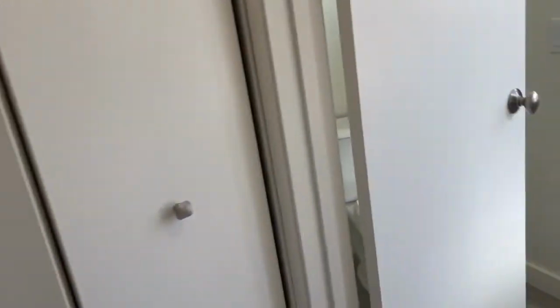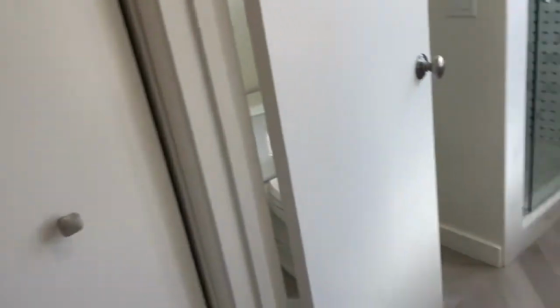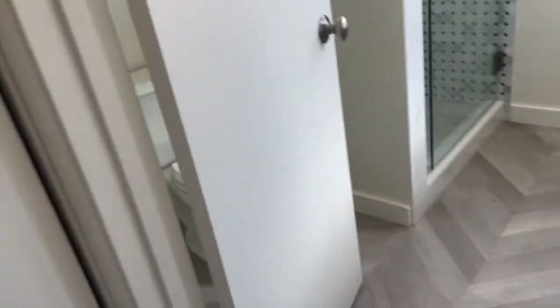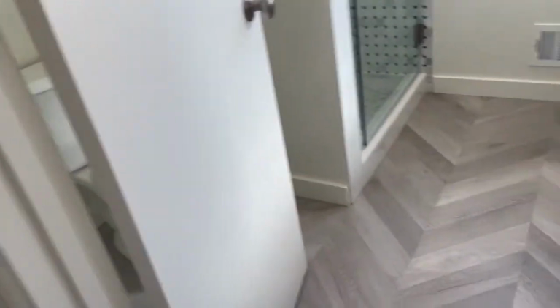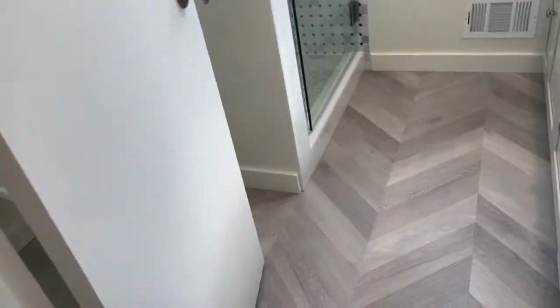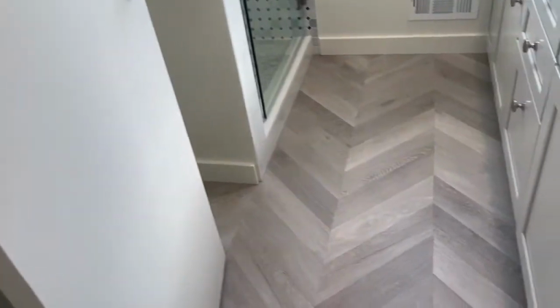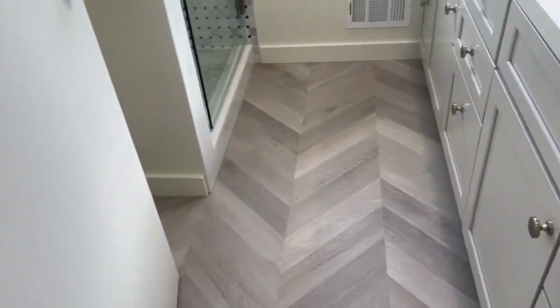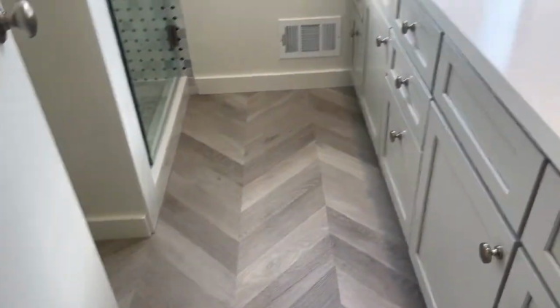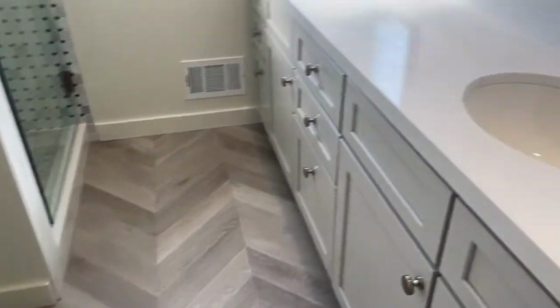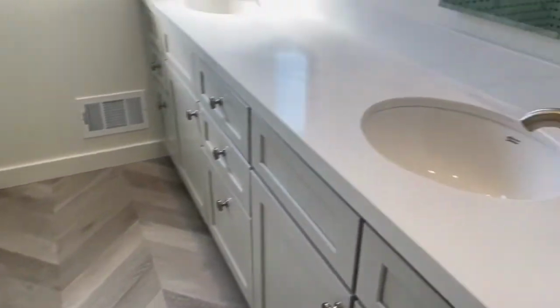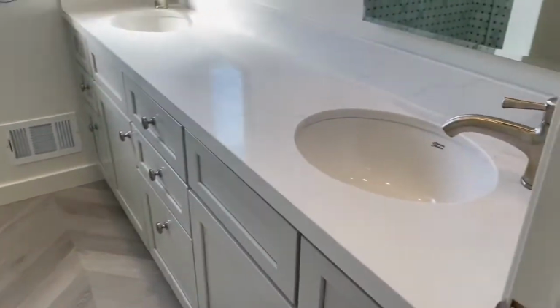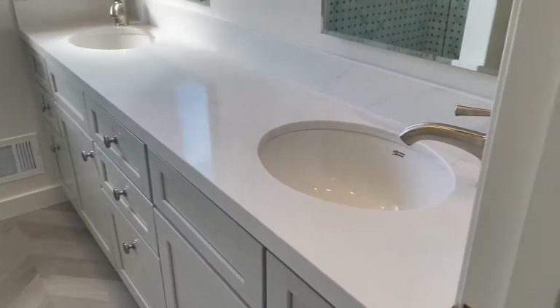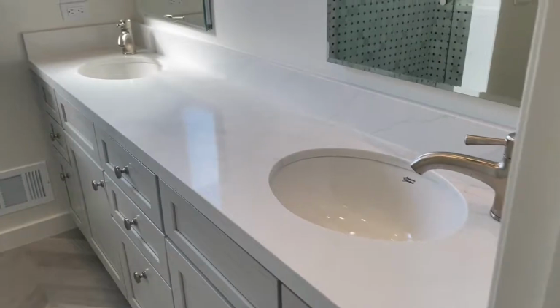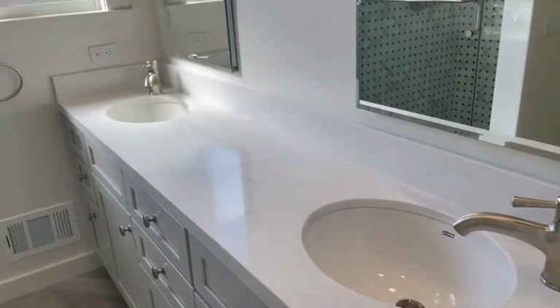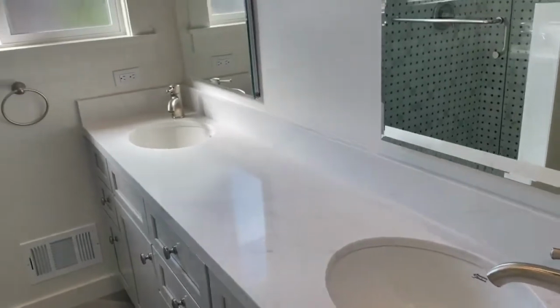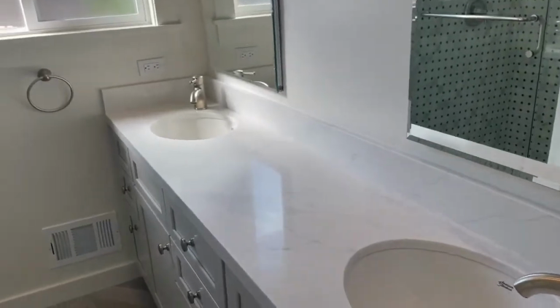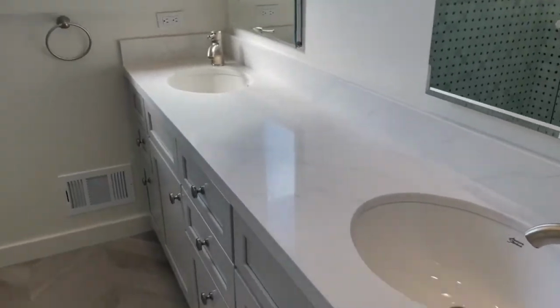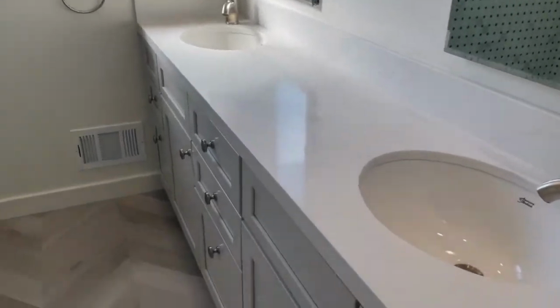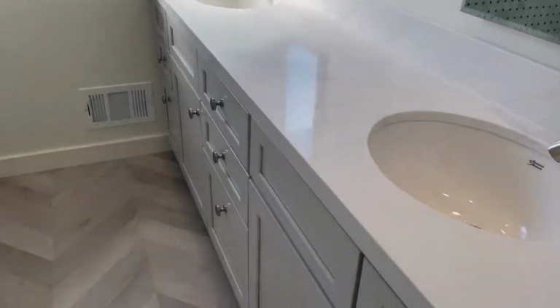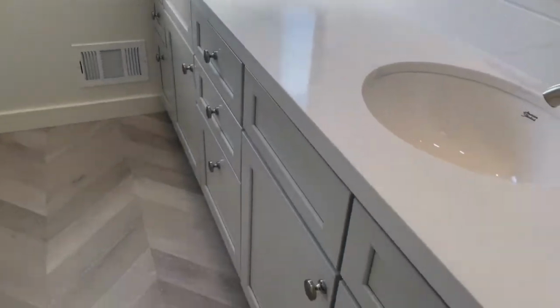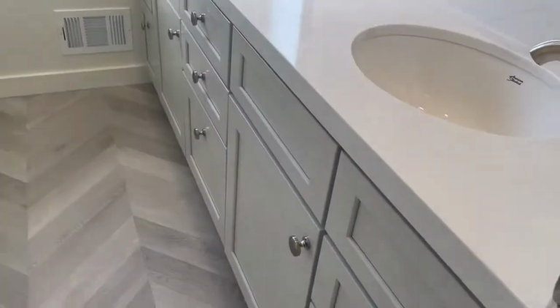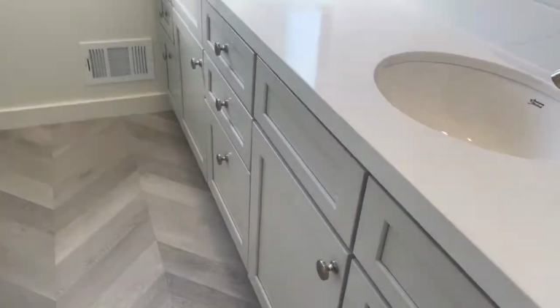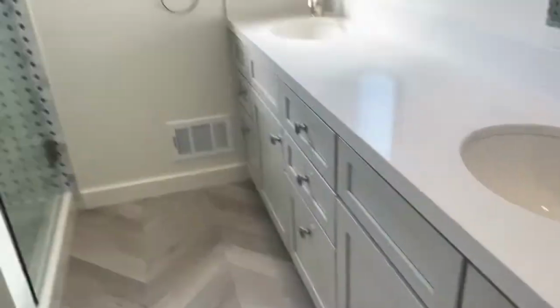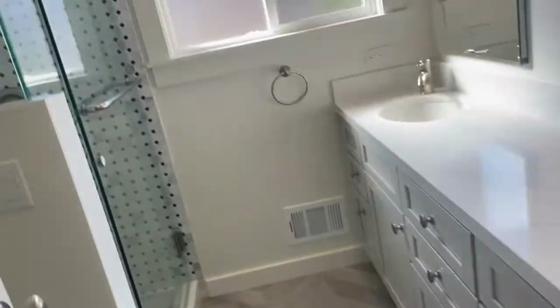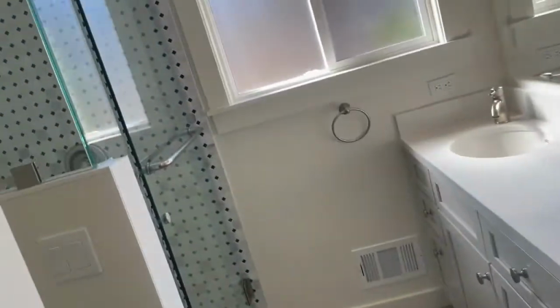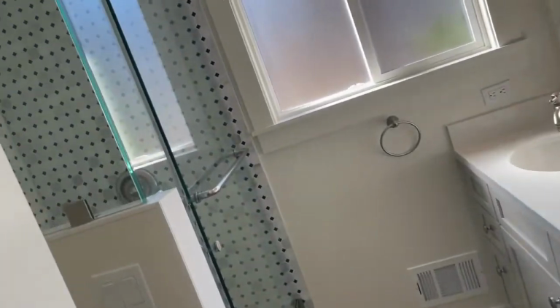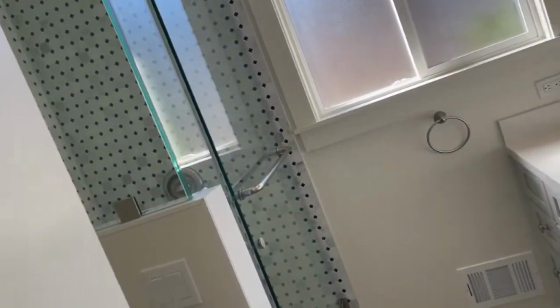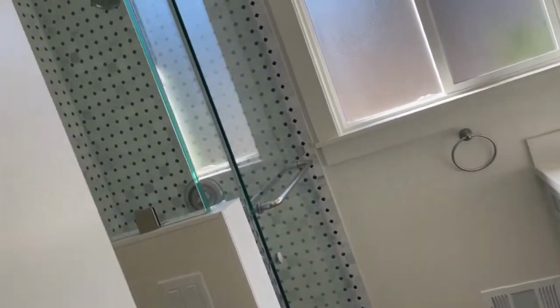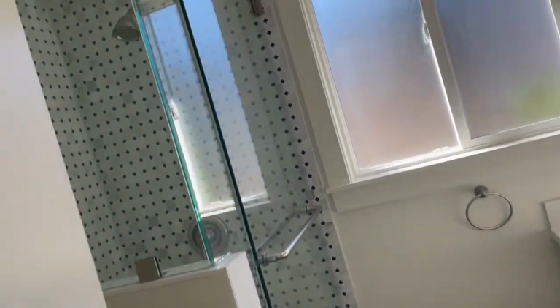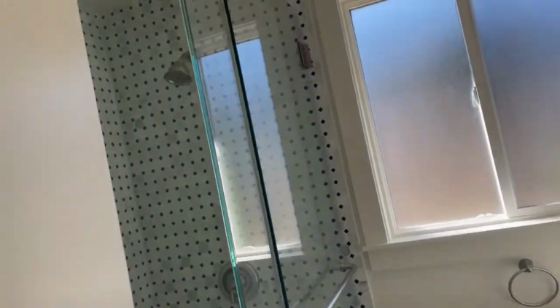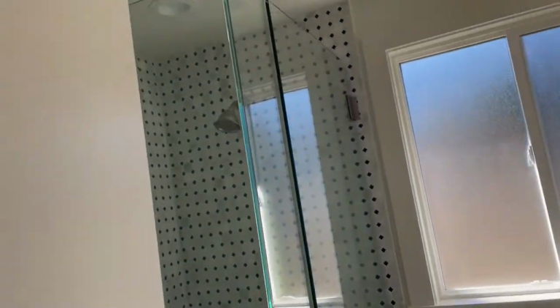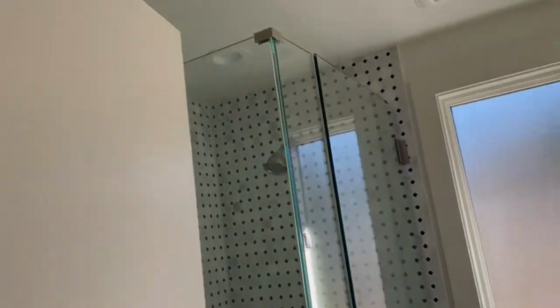The ensuite bath features a dual vanity sink with cabinets below and a shower overhead.